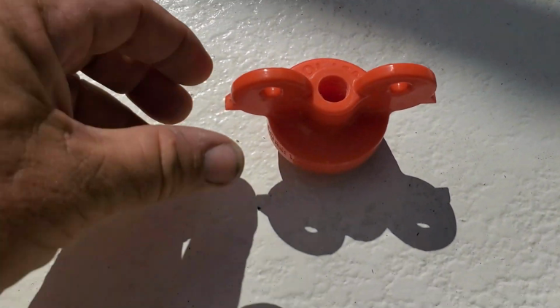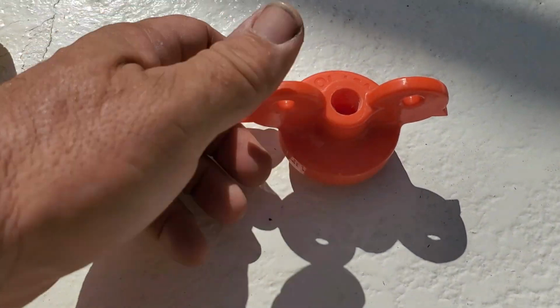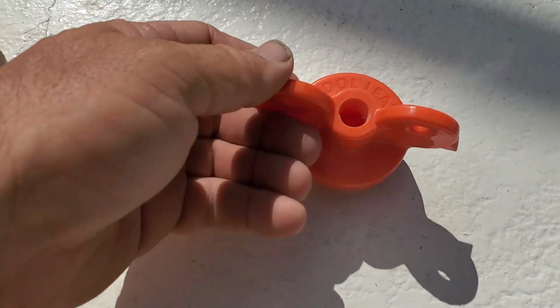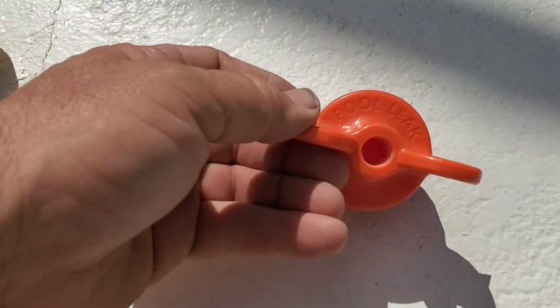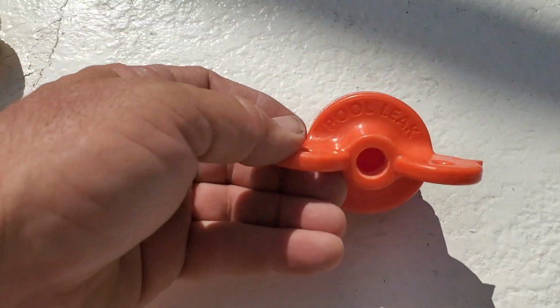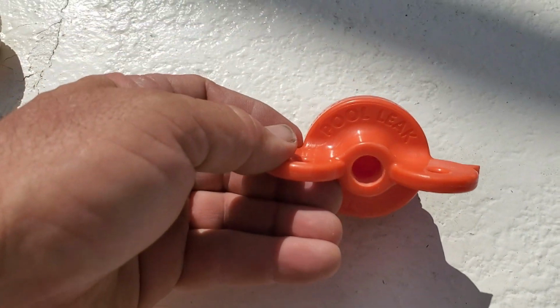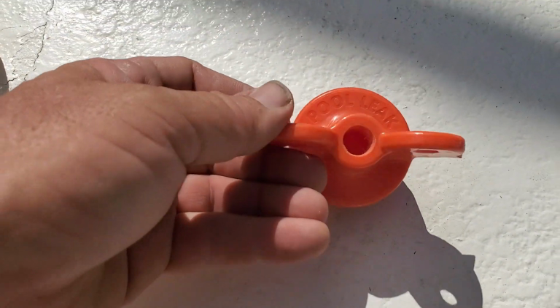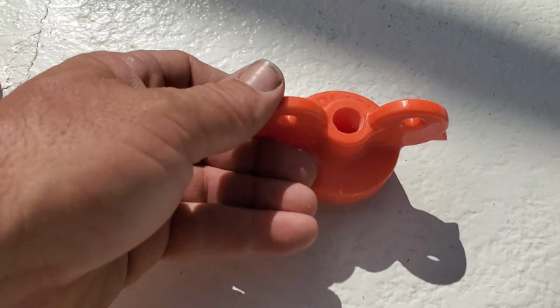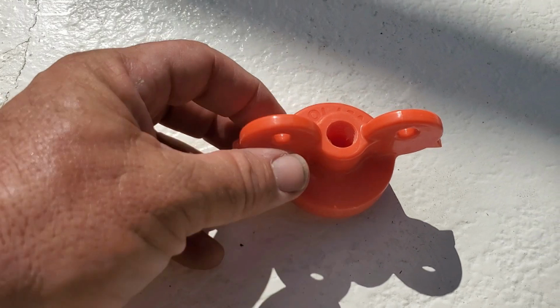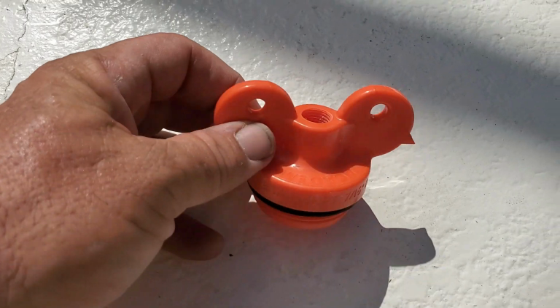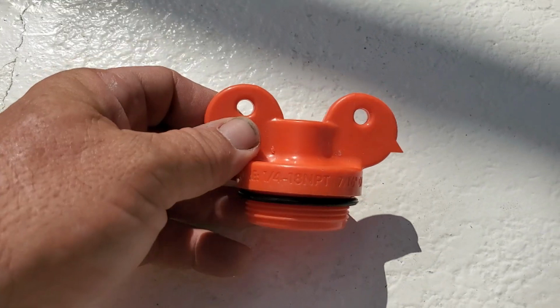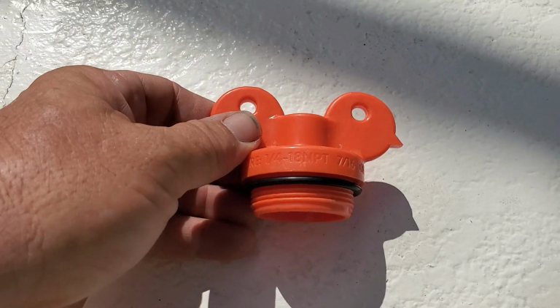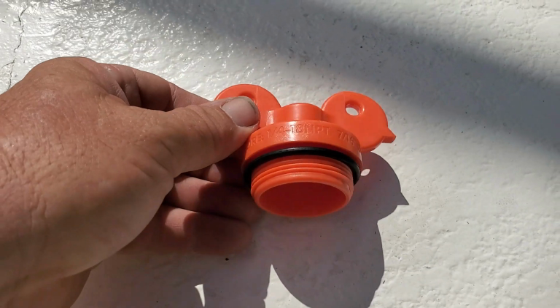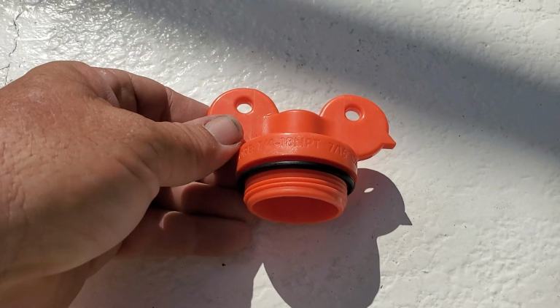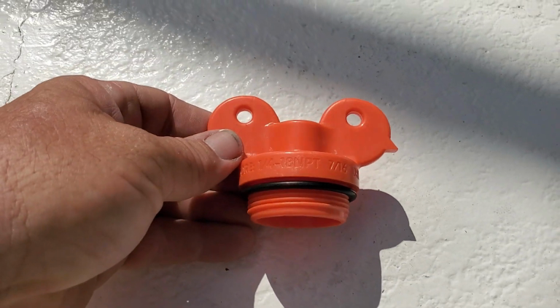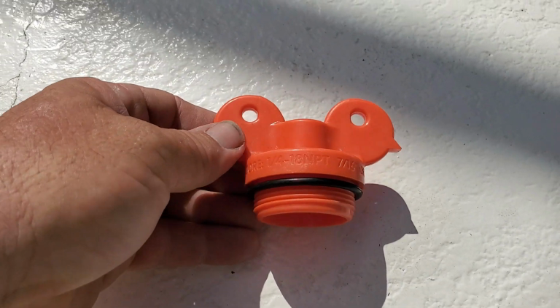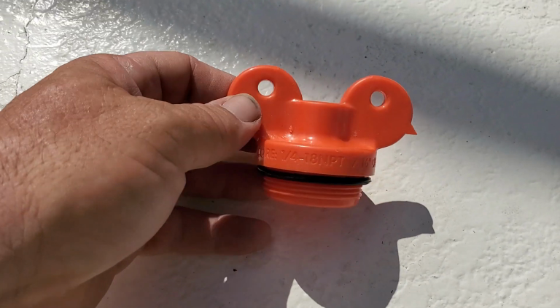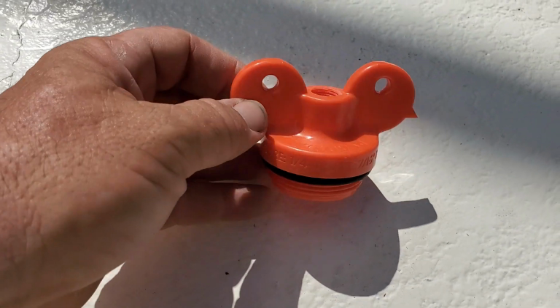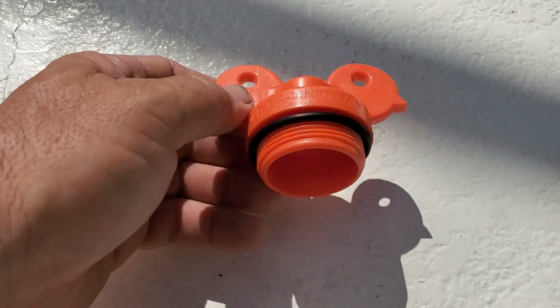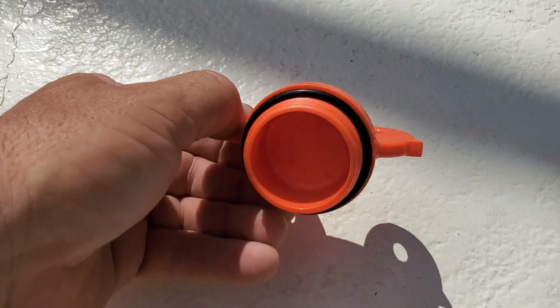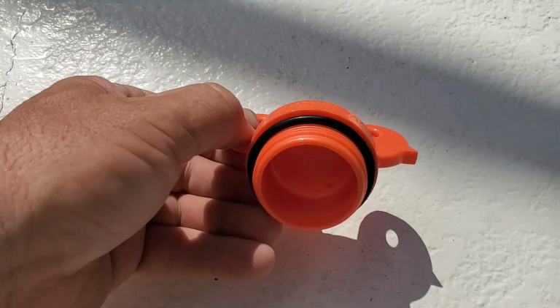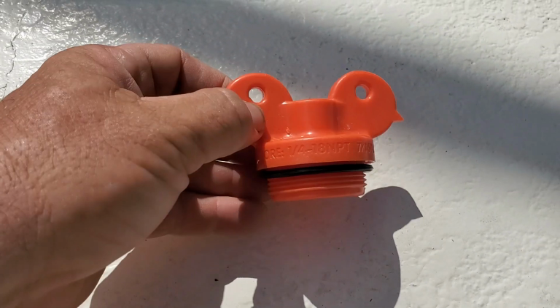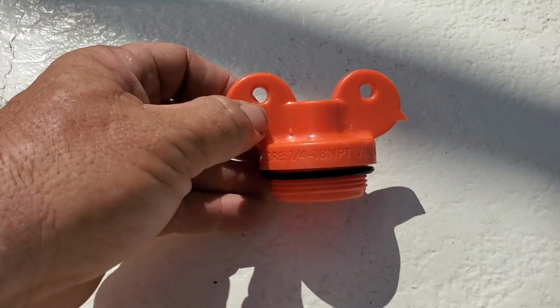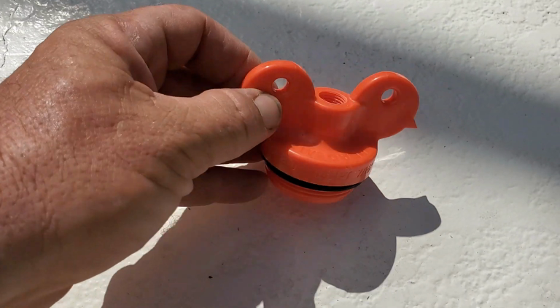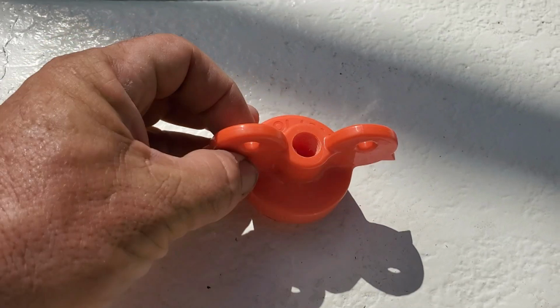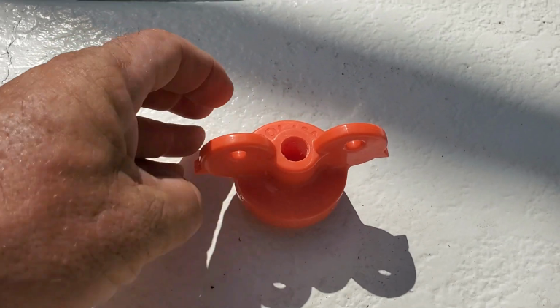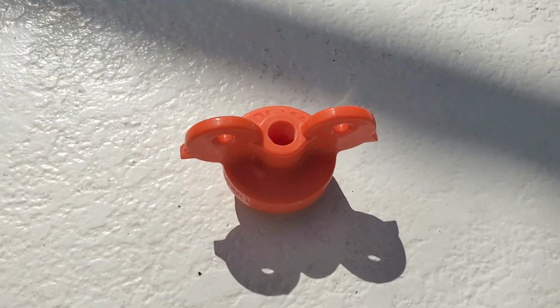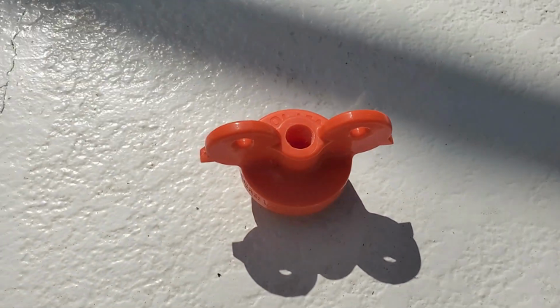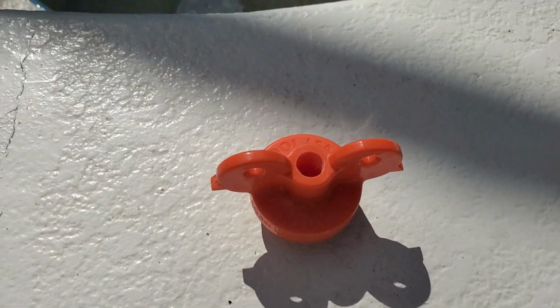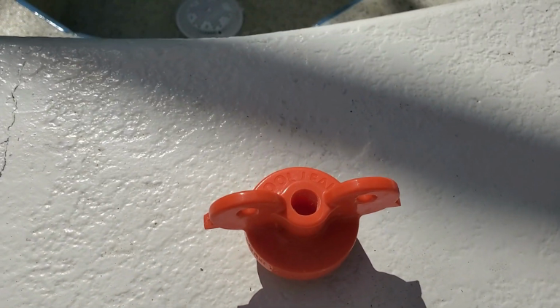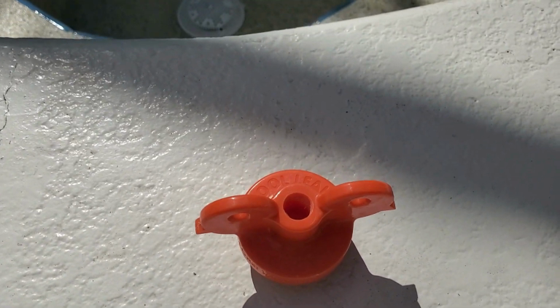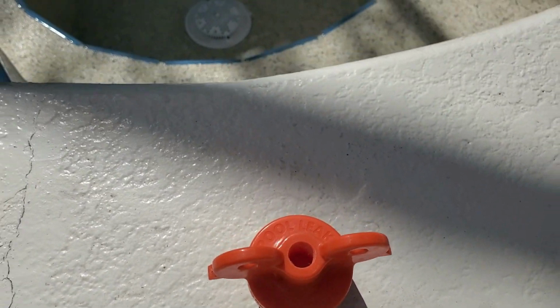Using these plugs is not just a time saver, but it also reduces costly mistakes by ensuring a proper pressure testing technique that will find the leak in the first inch of the pipe.